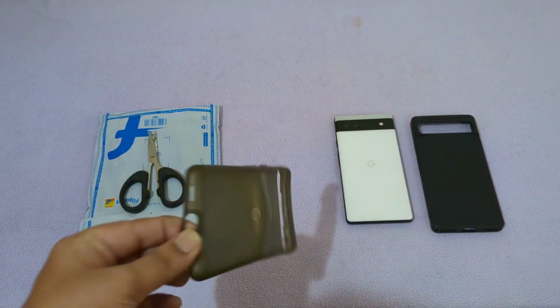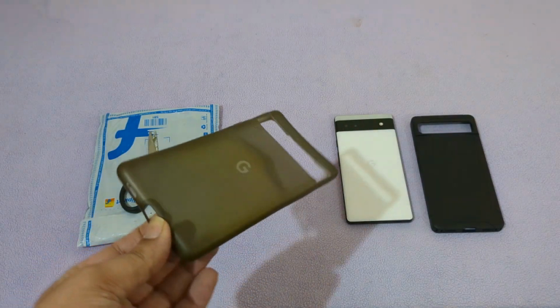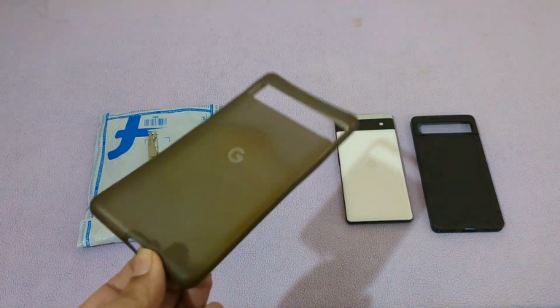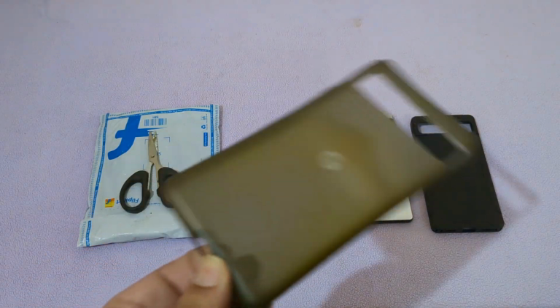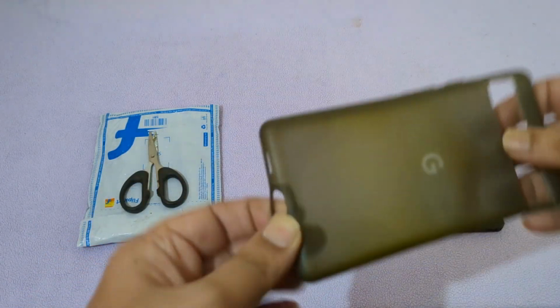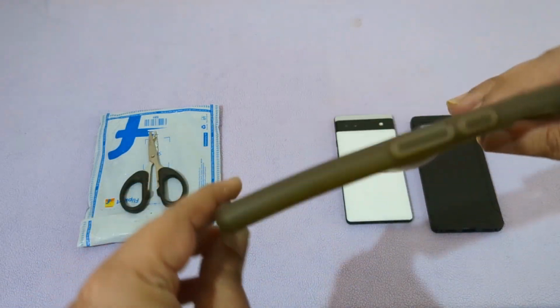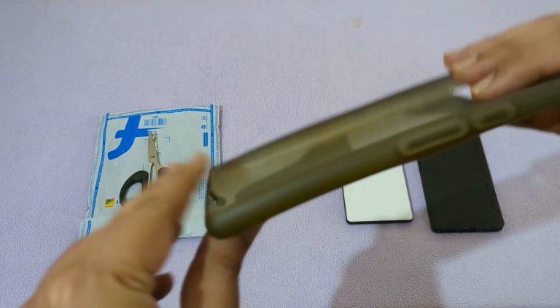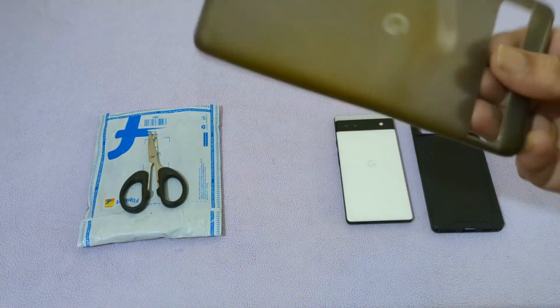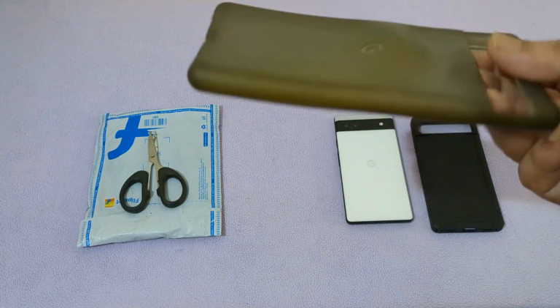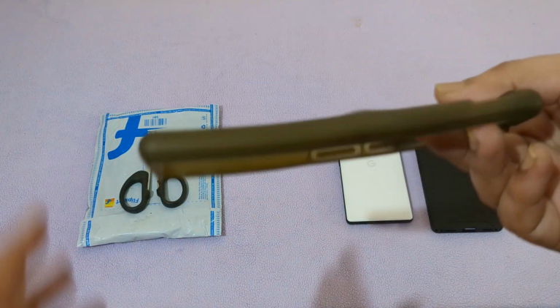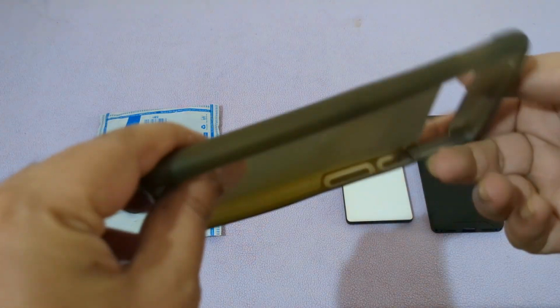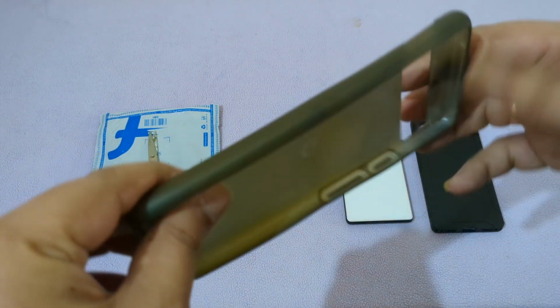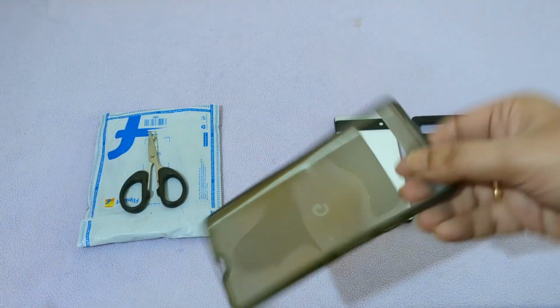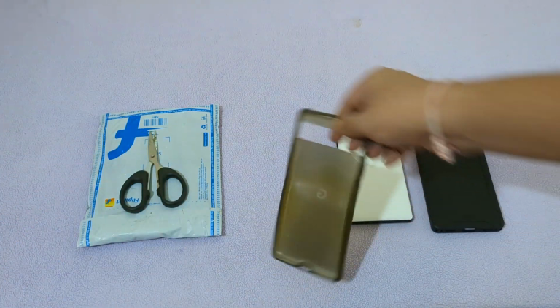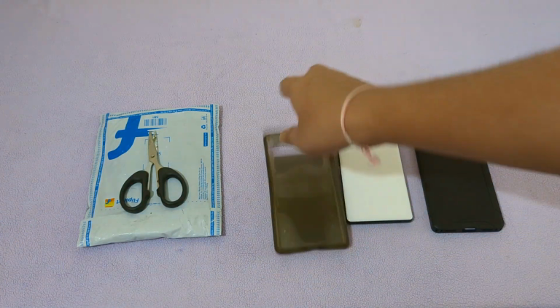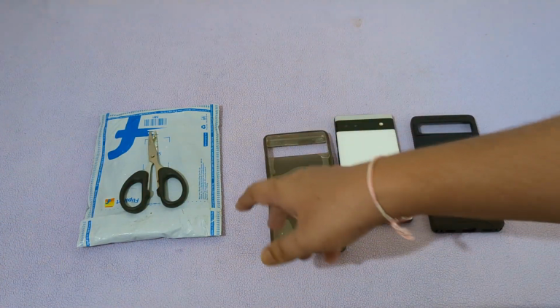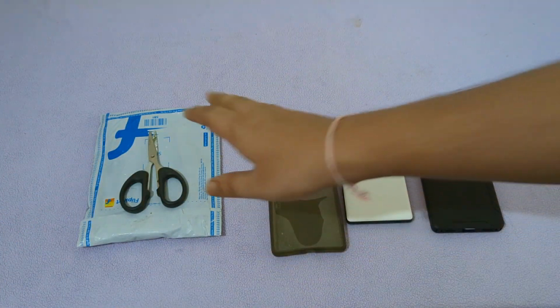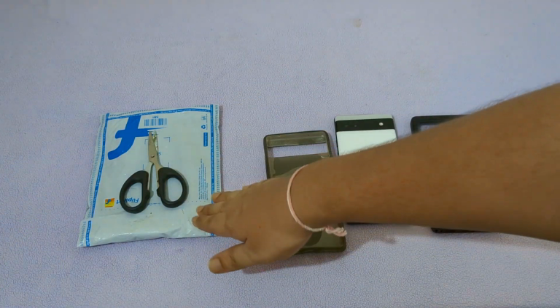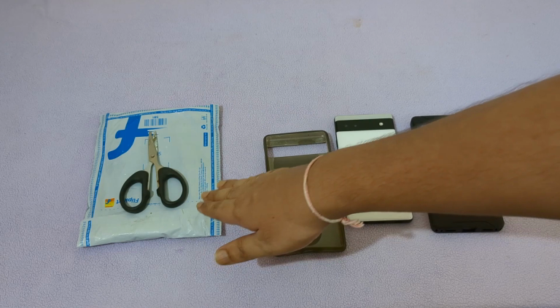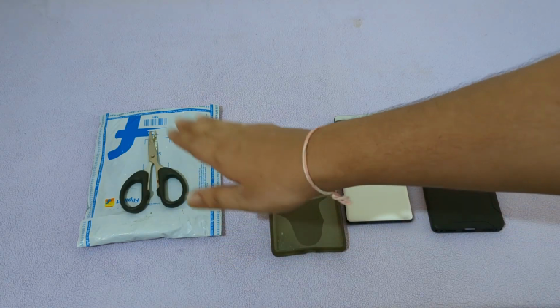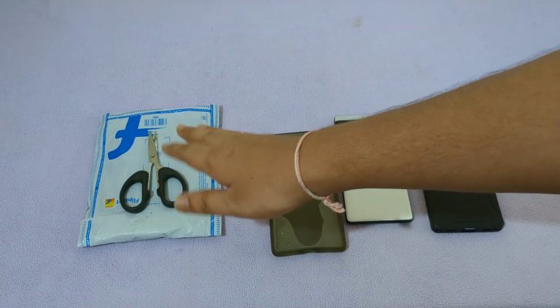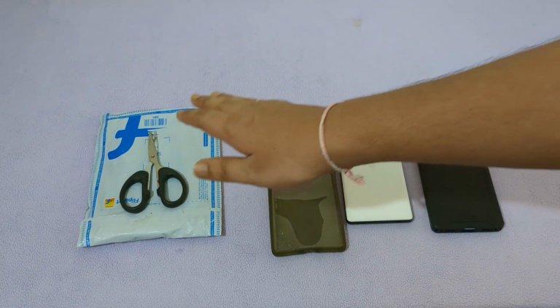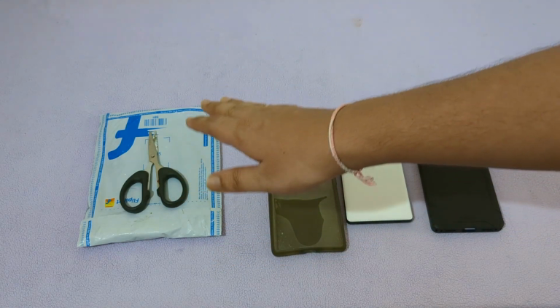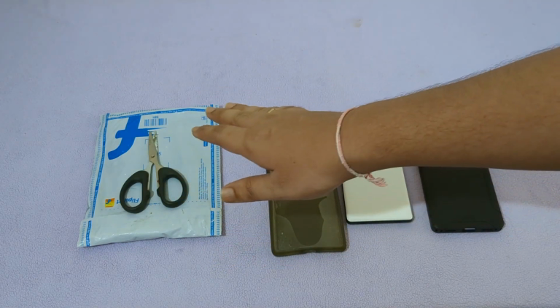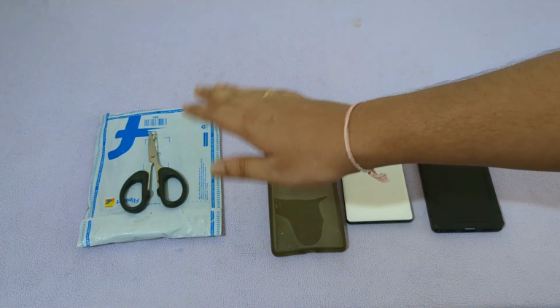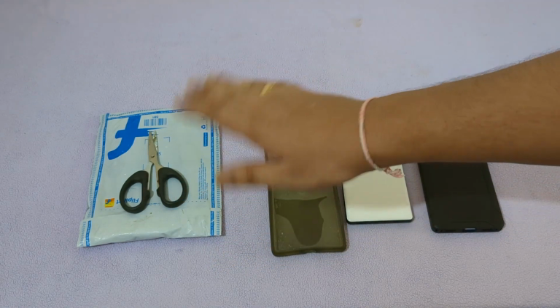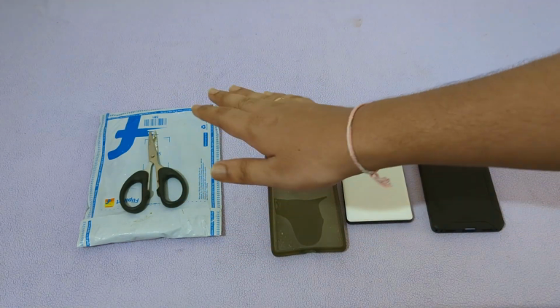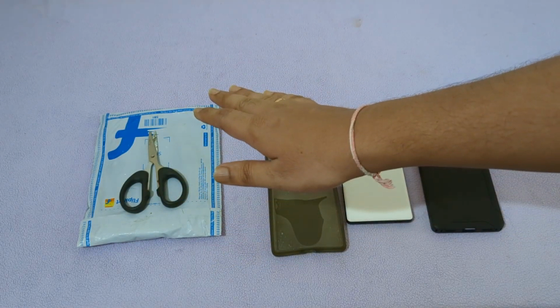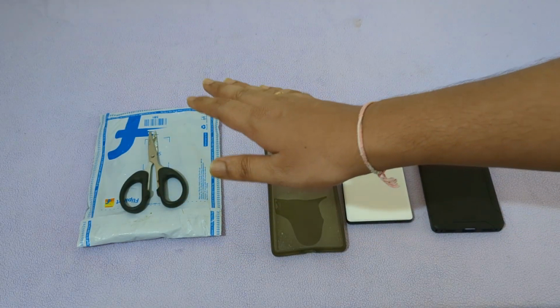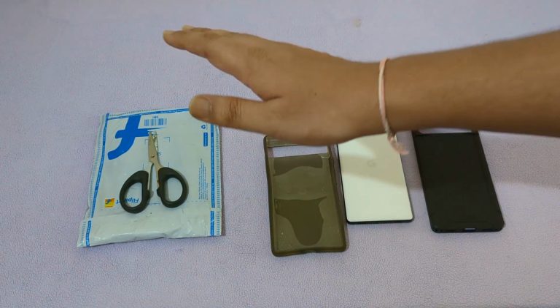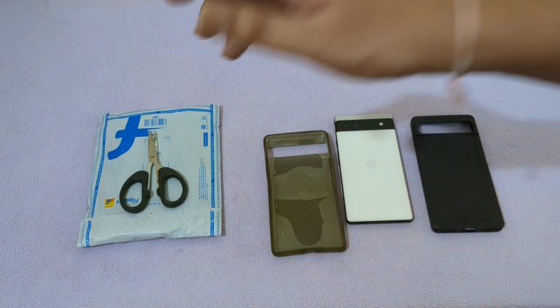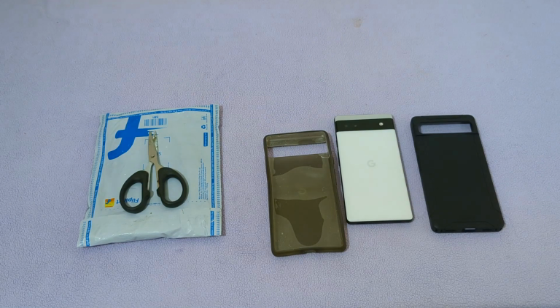Since my Pixel 6a case has been deformed, I bought a new one from Flipkart. It is a Flipkart Smart Pixel 6a case. Let's unbox it.